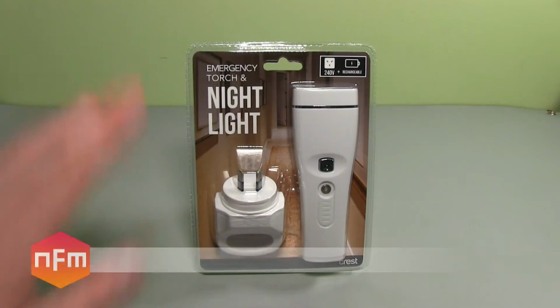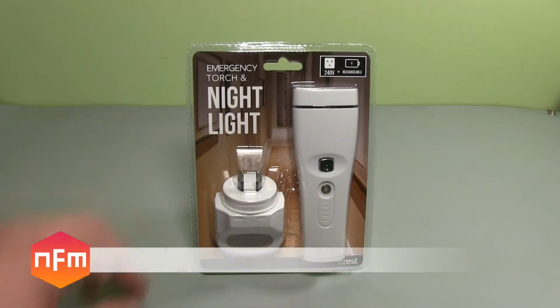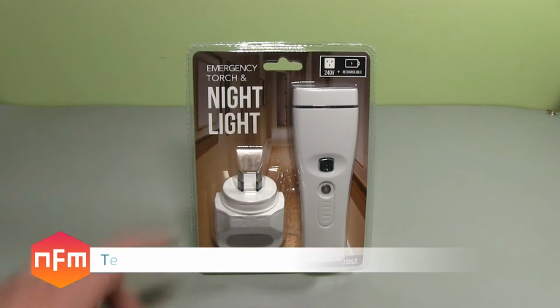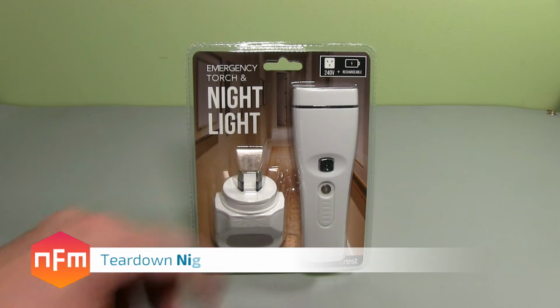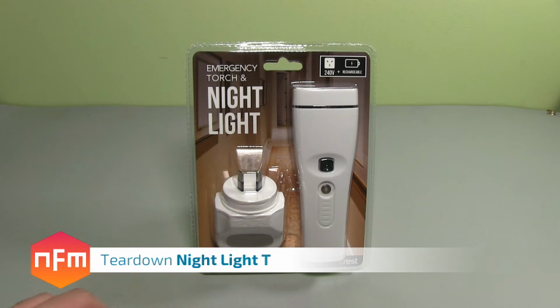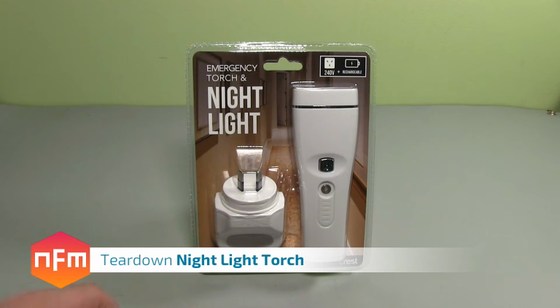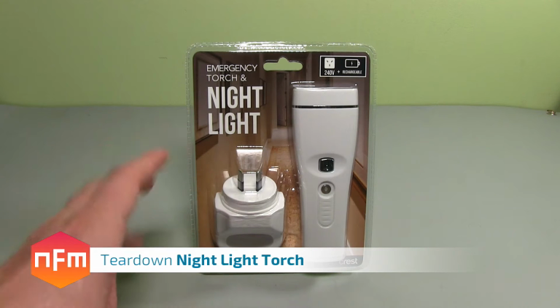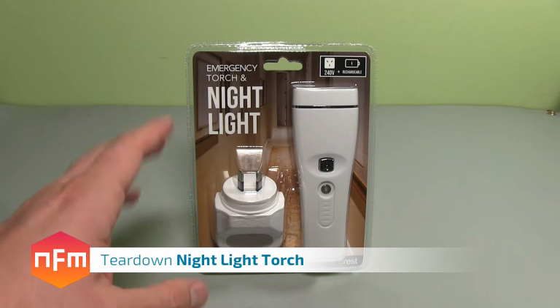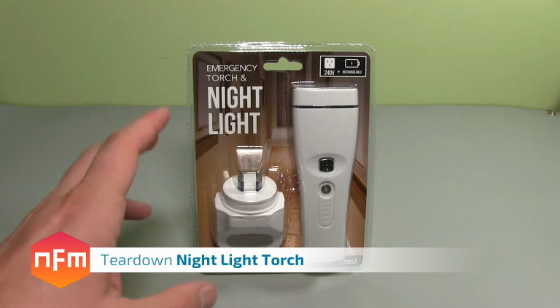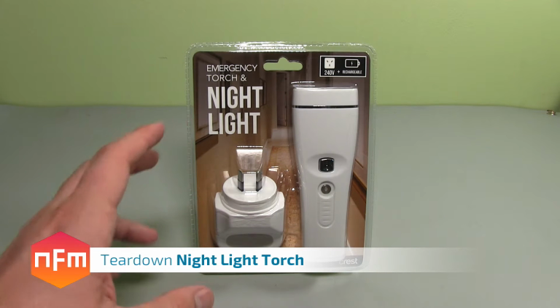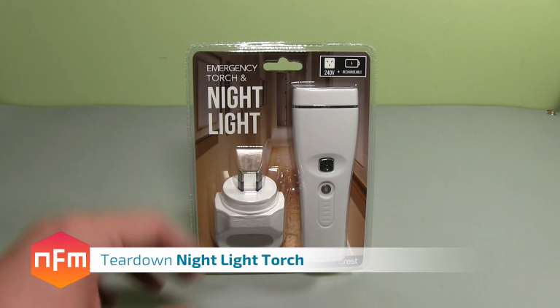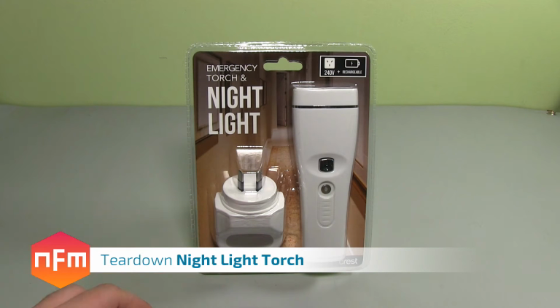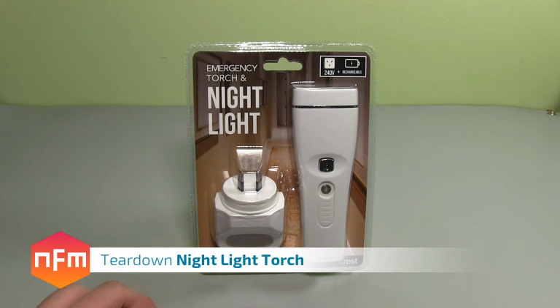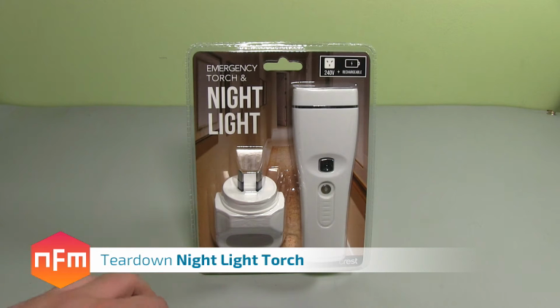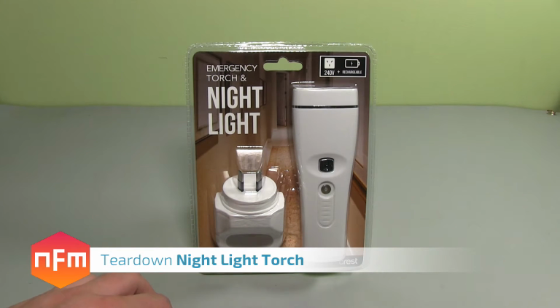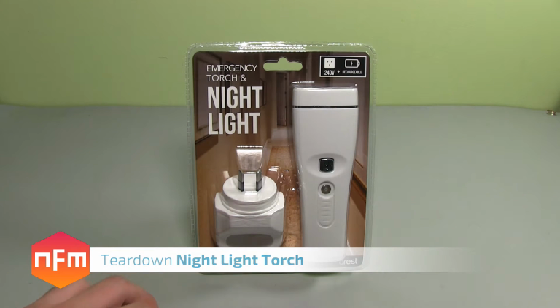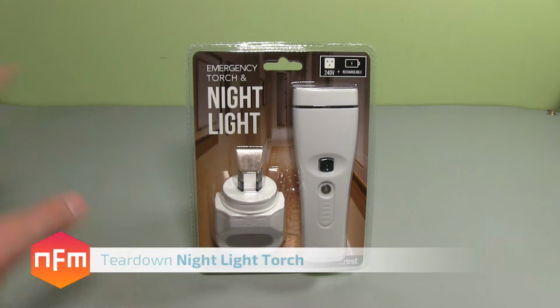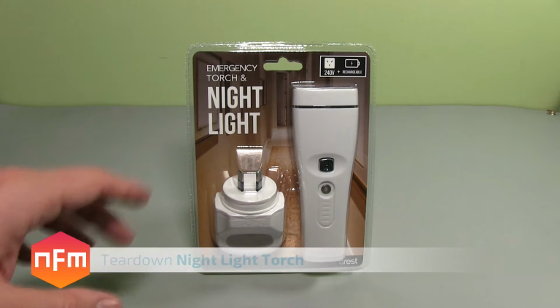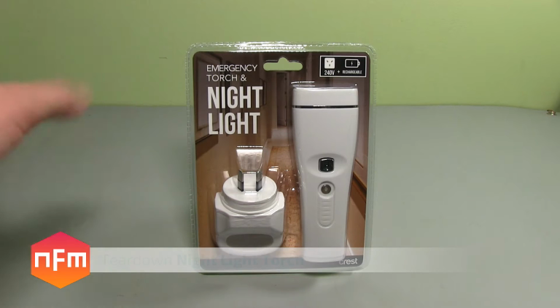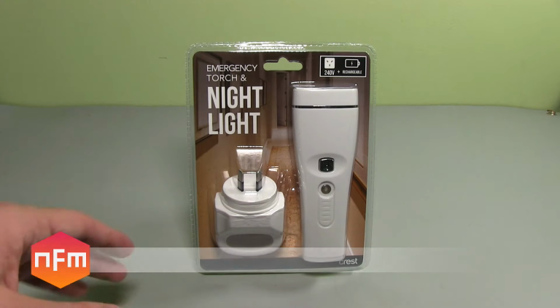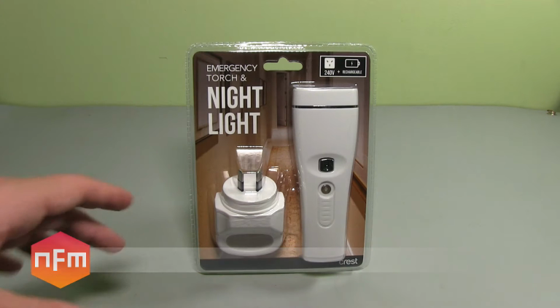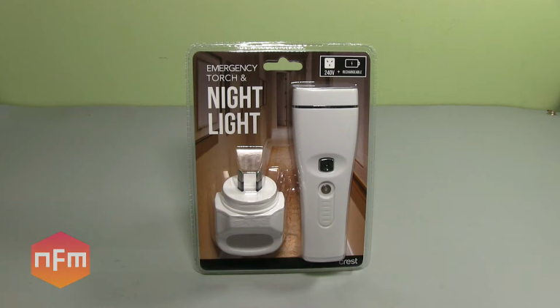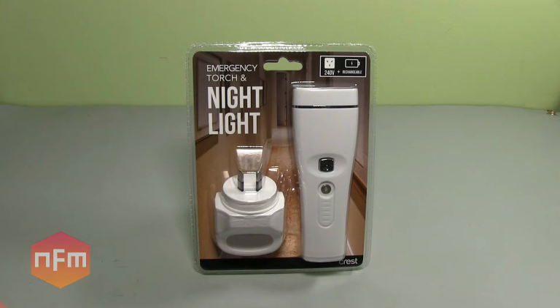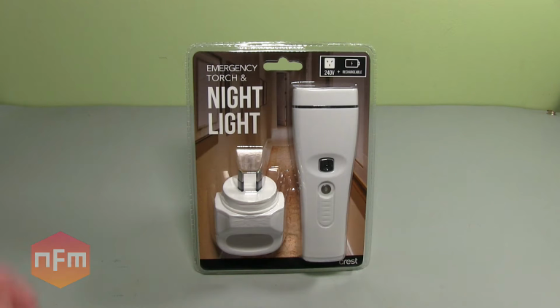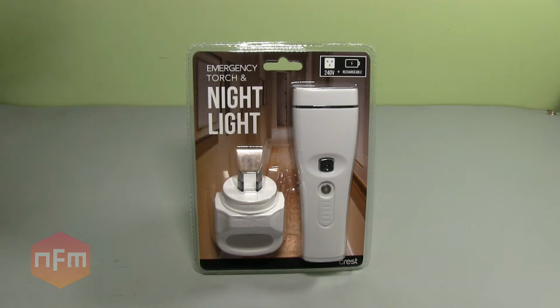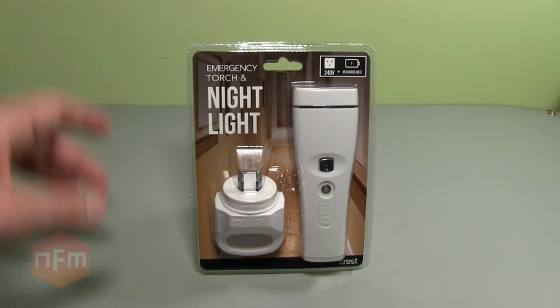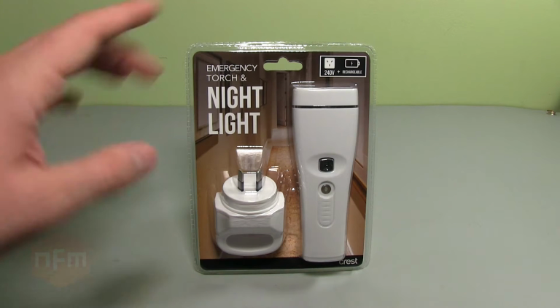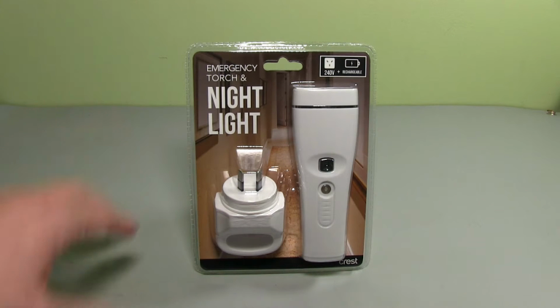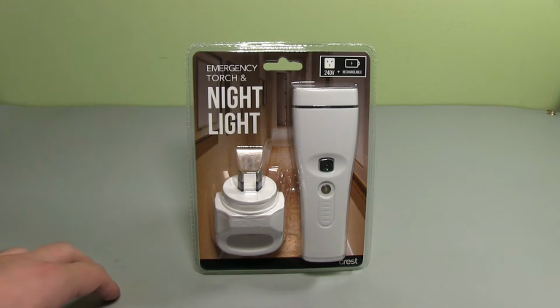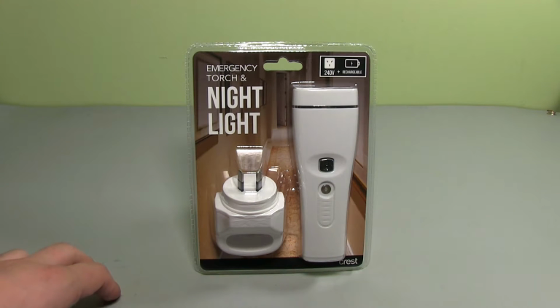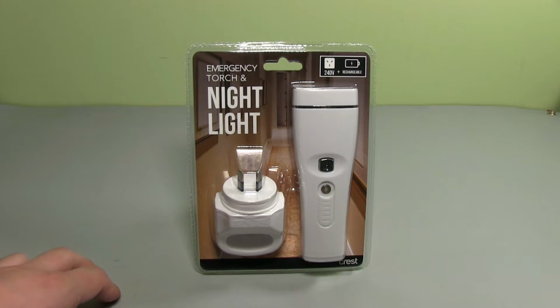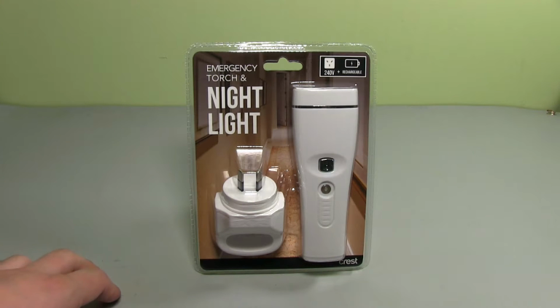Hi guys, picked this up today. I was looking for a simple little night light to put in my living area just at night time, so it comes on automatically. If I wander out in the middle of the night I'm not bumping into furniture and bits and pieces.